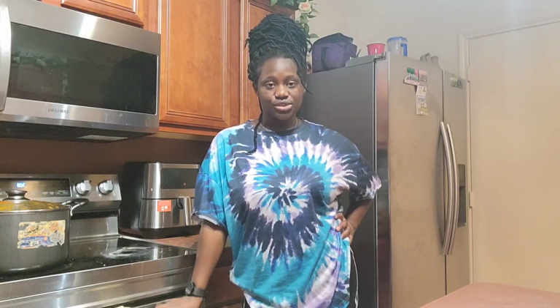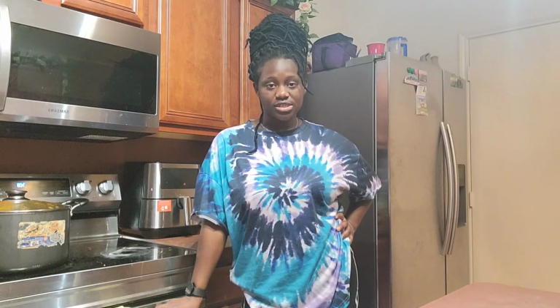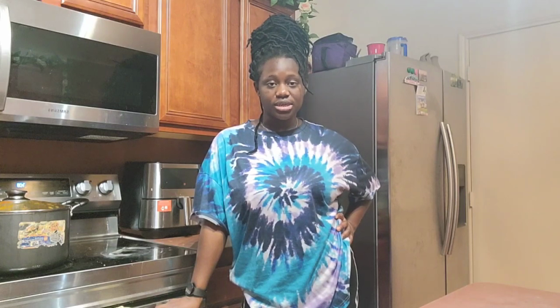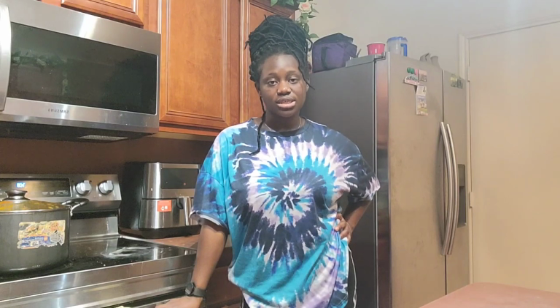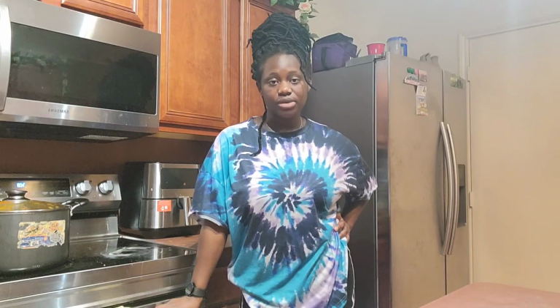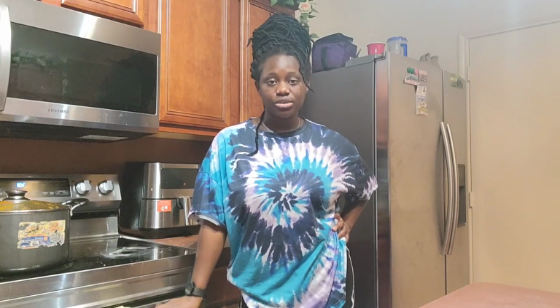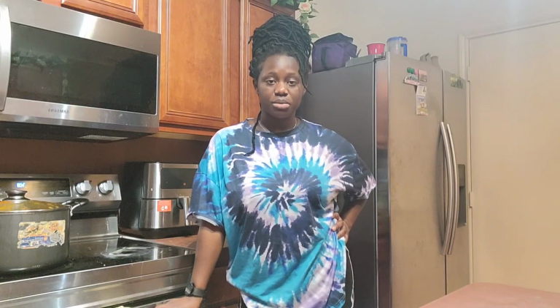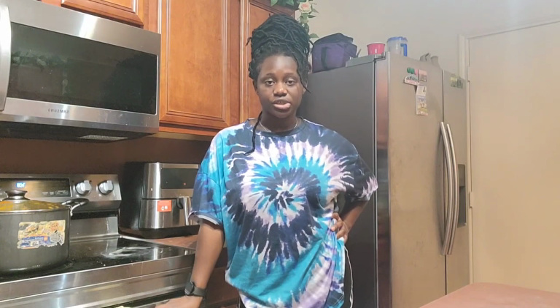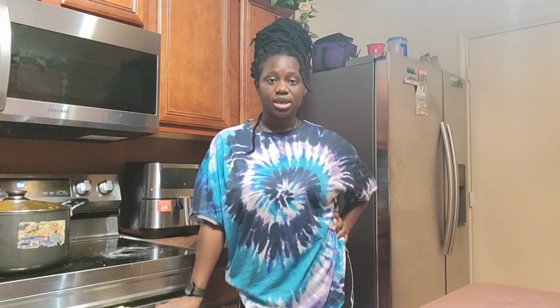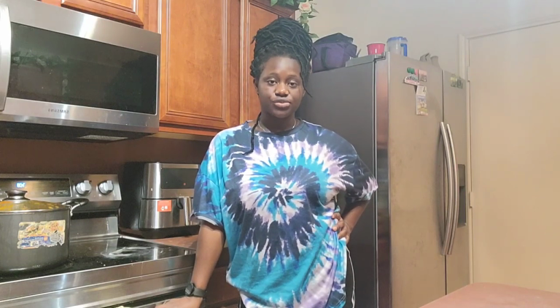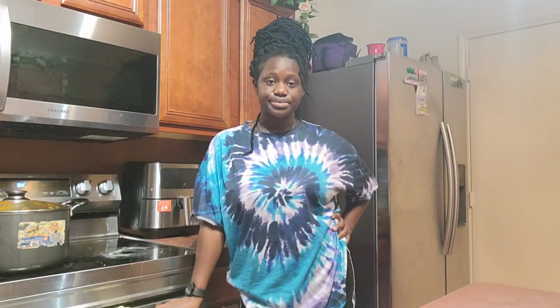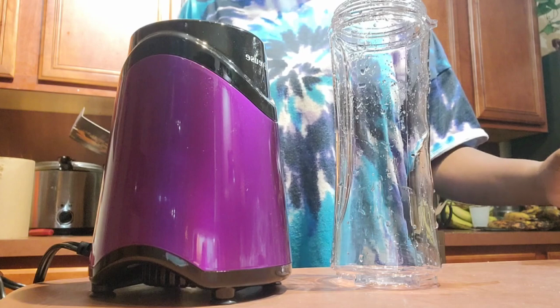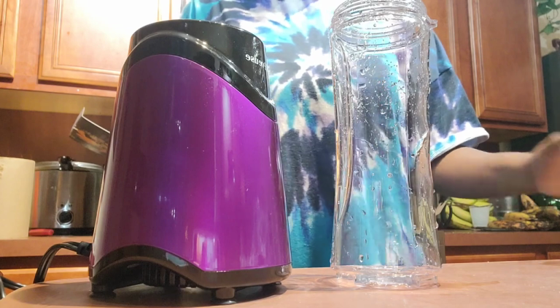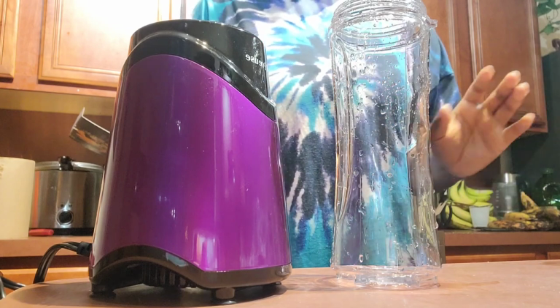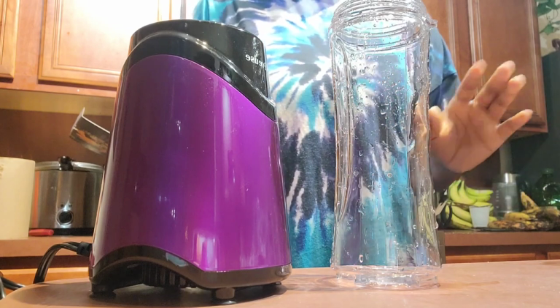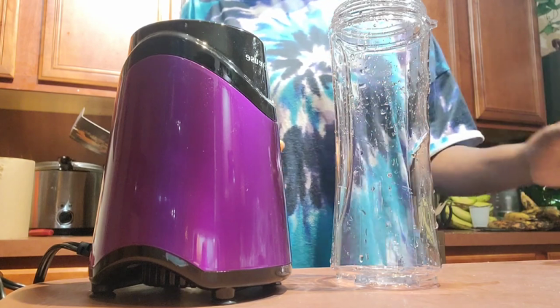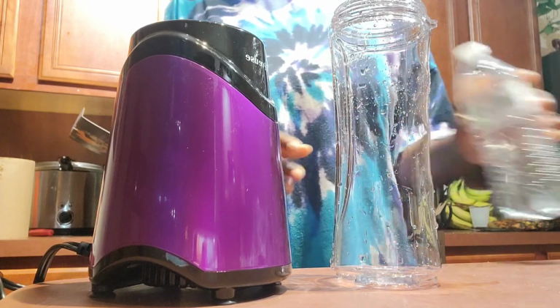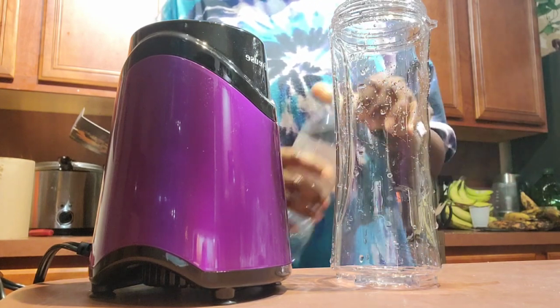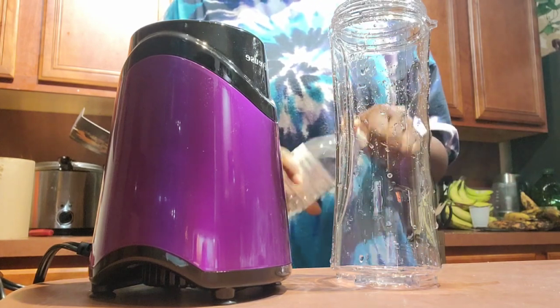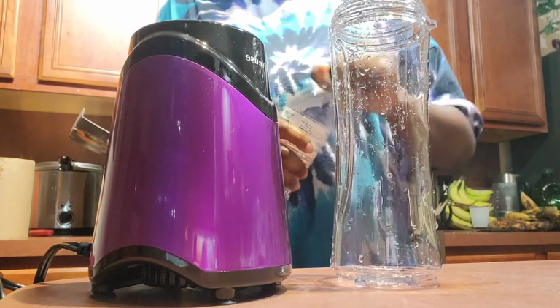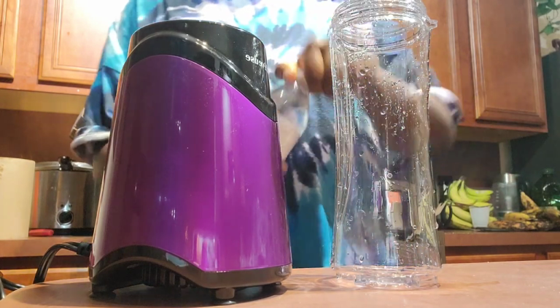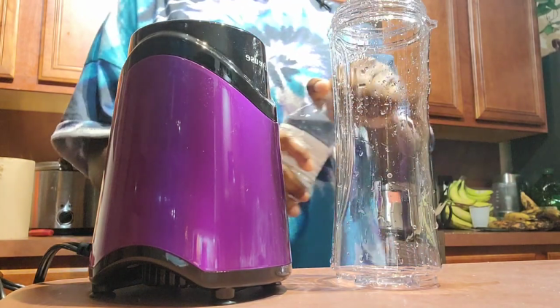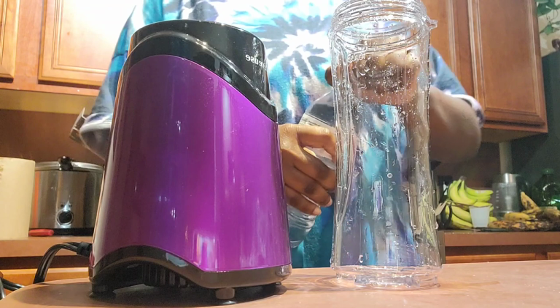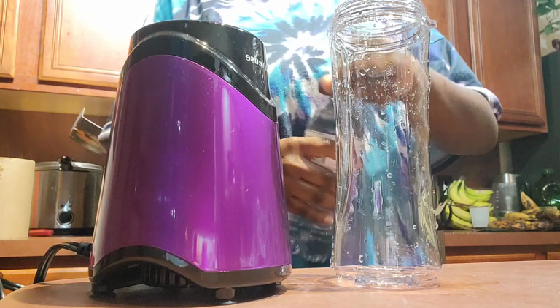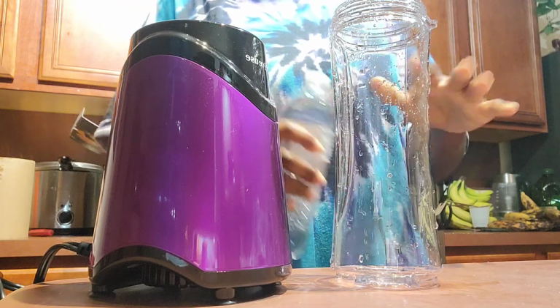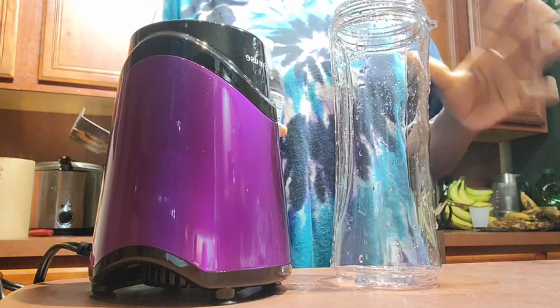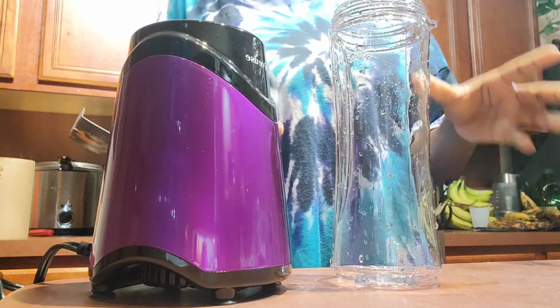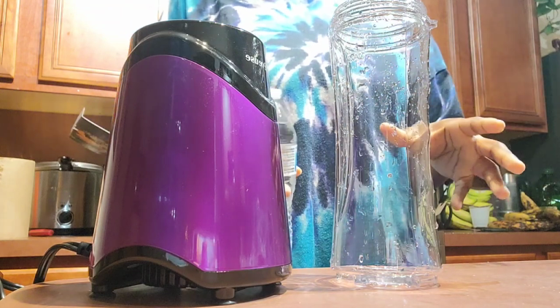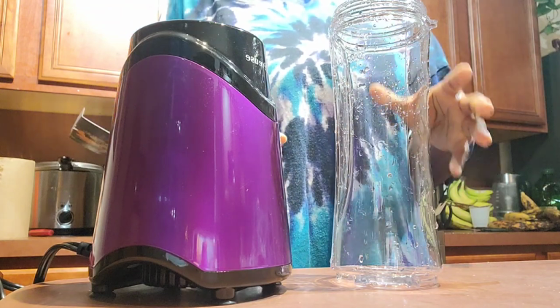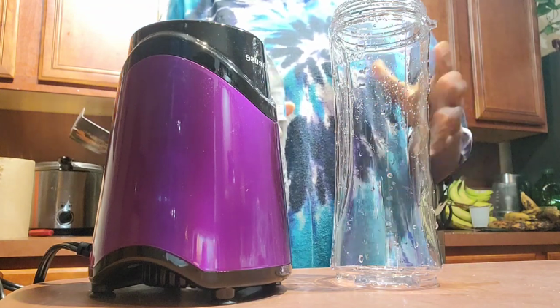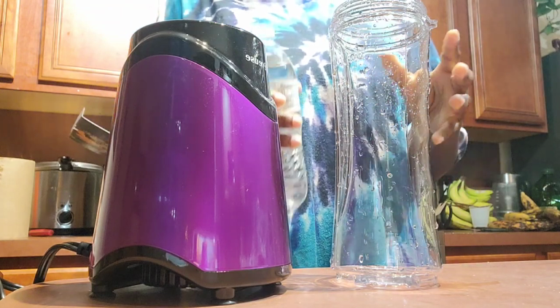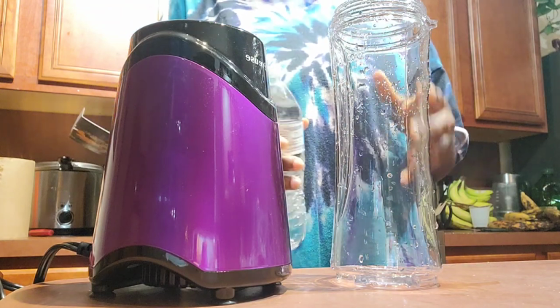I used to work at Smoothie King. Let's see if I can recreate their most popular drink, an angel food. So I worked at this place for seven or eight months, so this is all estimation. I have no idea the actual sizing. This is really just an experiment.